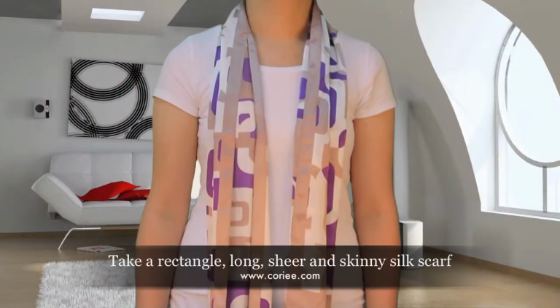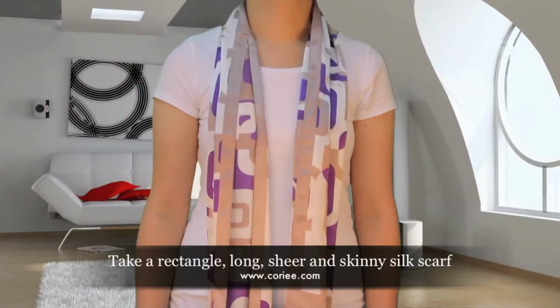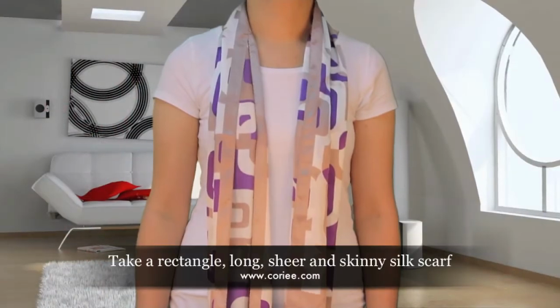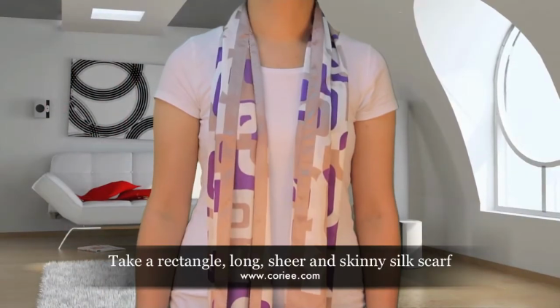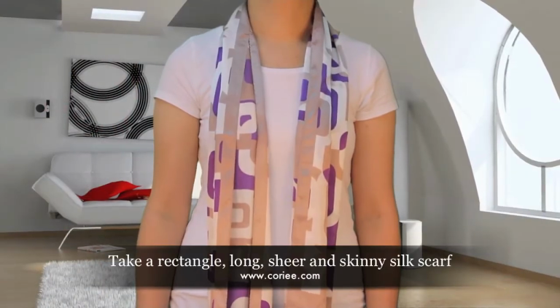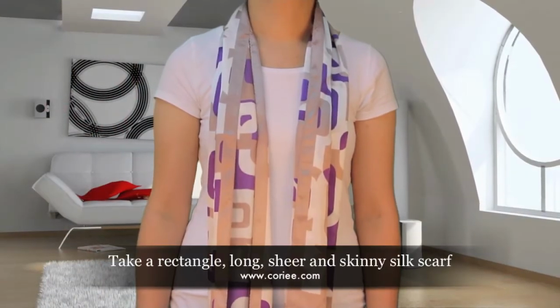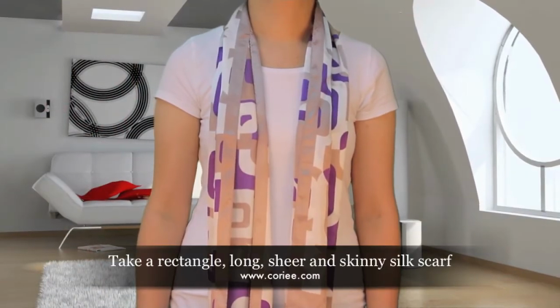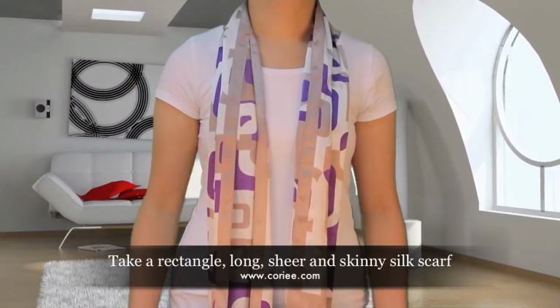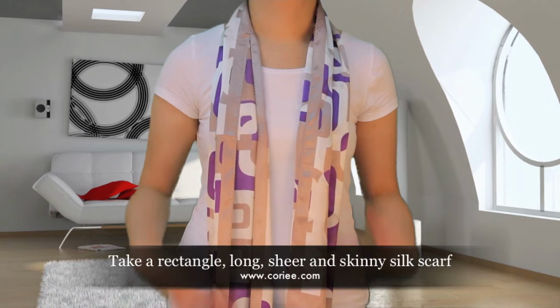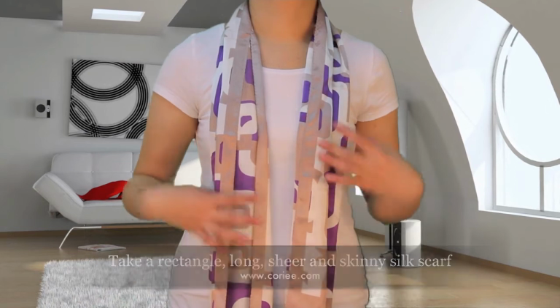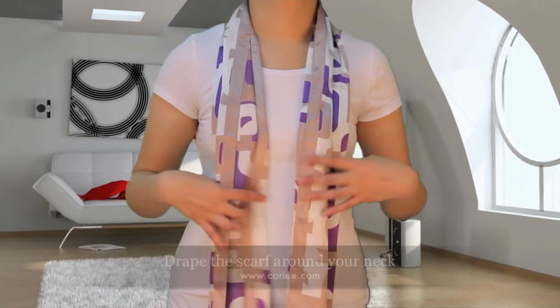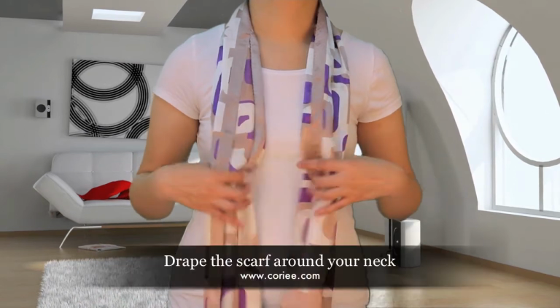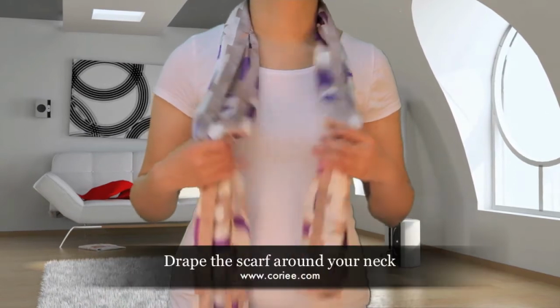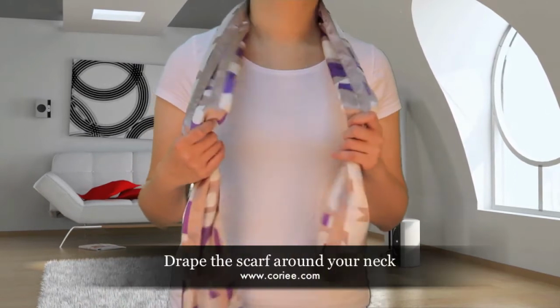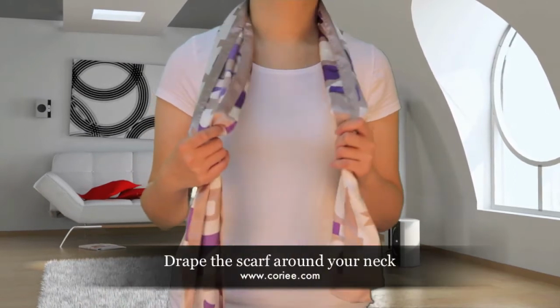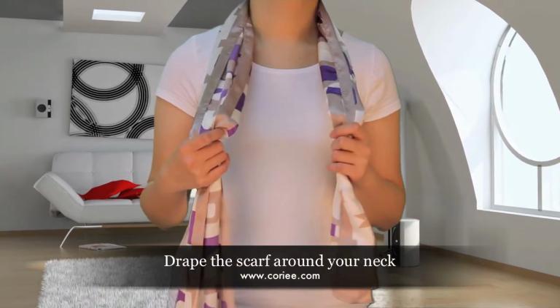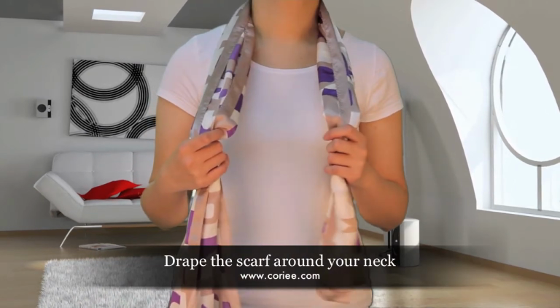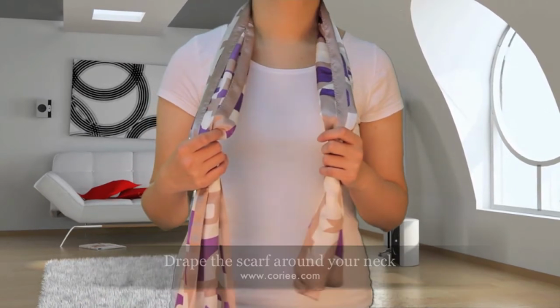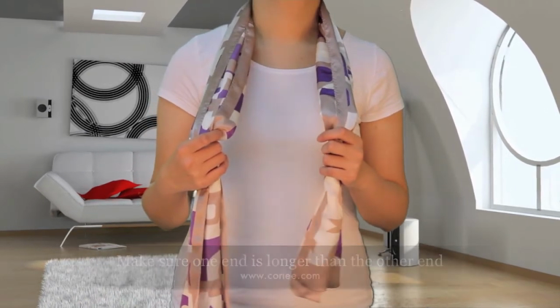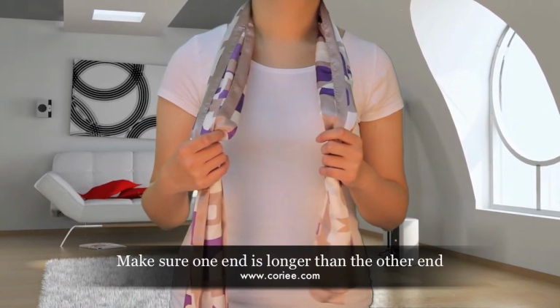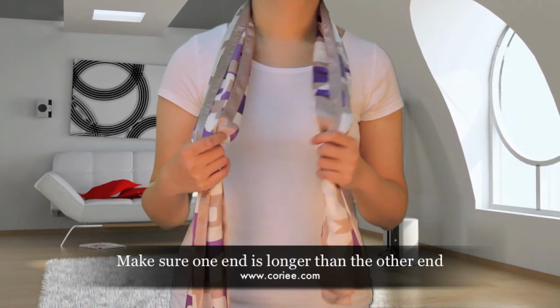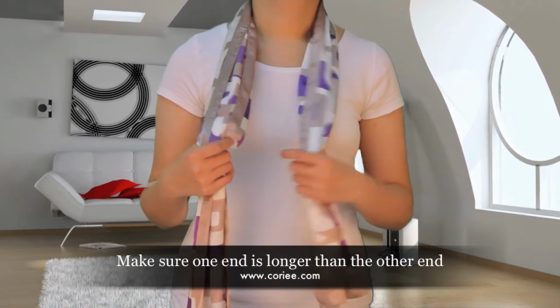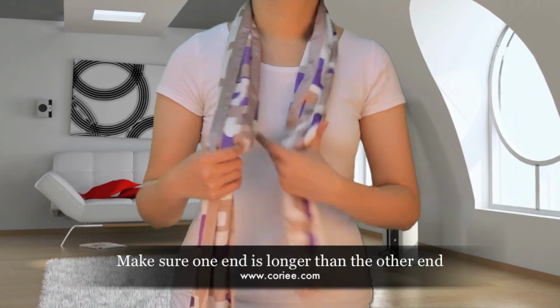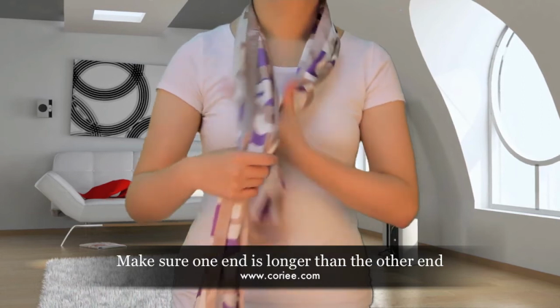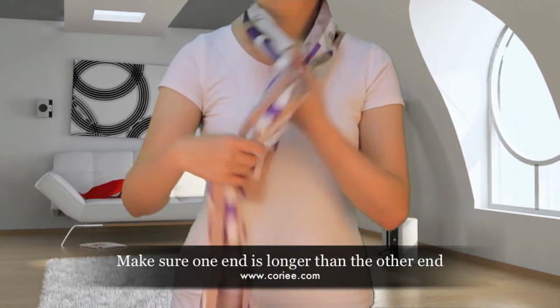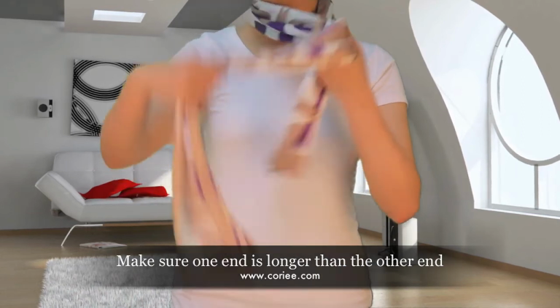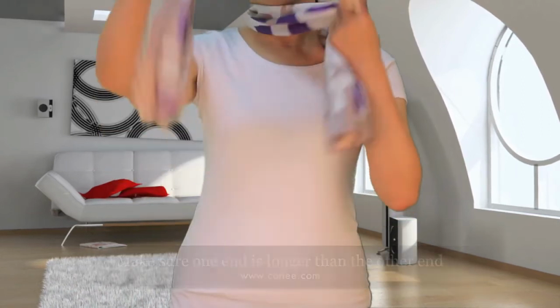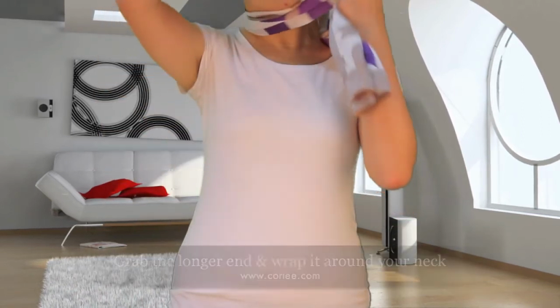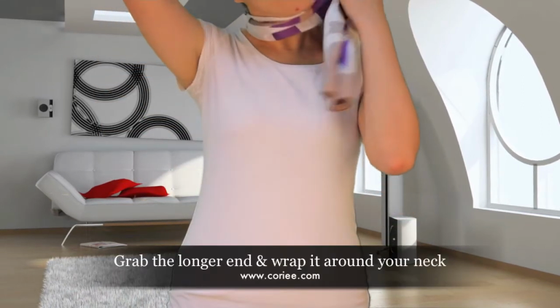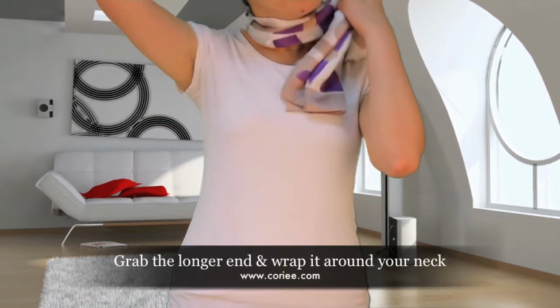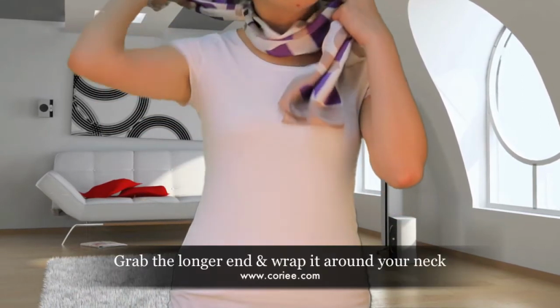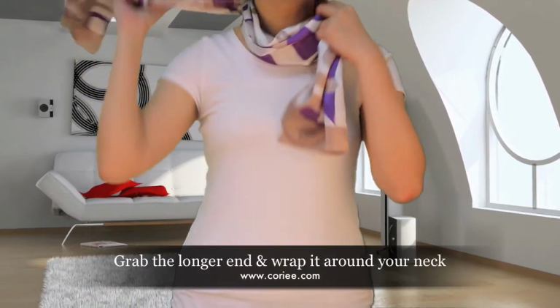First, take a rectangle, long, sheer and skinny scarf, then drape the scarf around your neck. Make sure one end is longer than the other. Wrap the longer end around your neck.